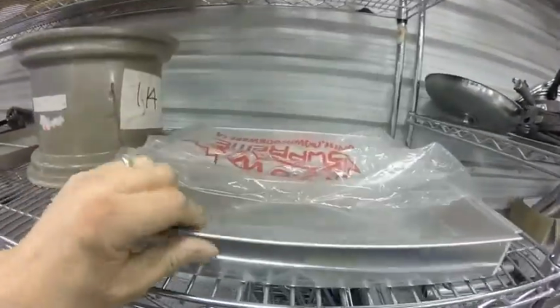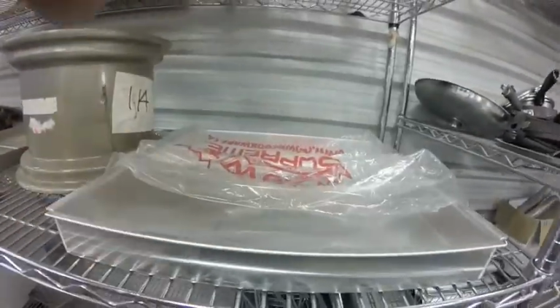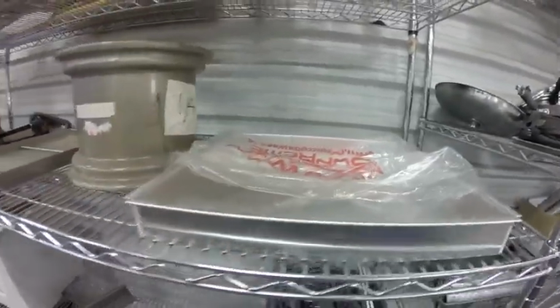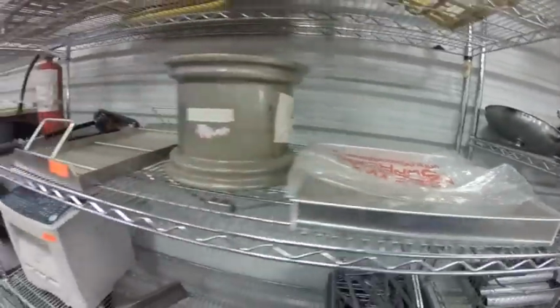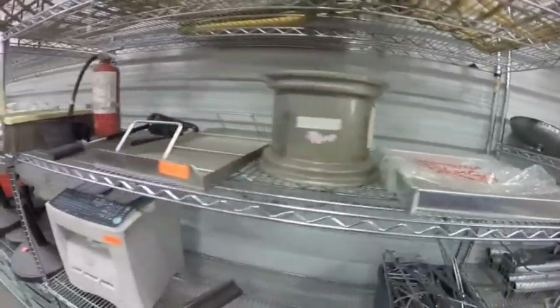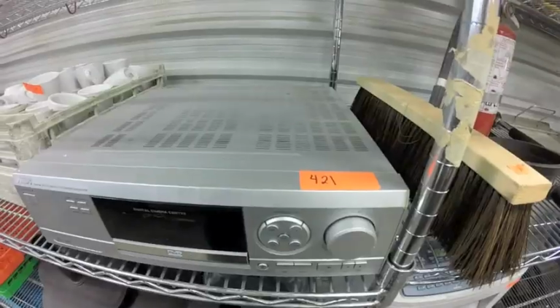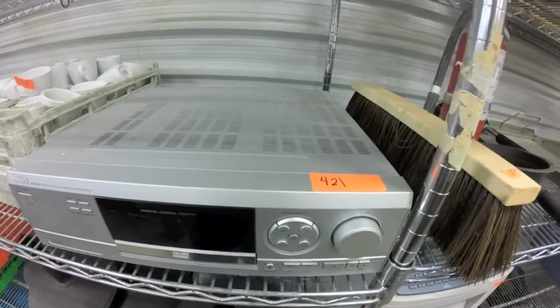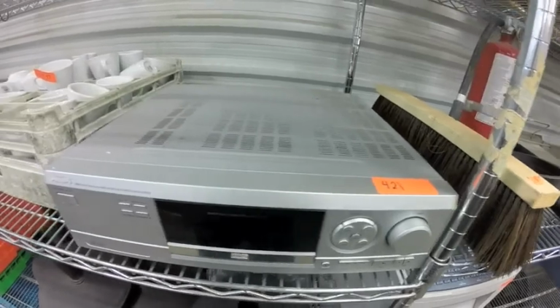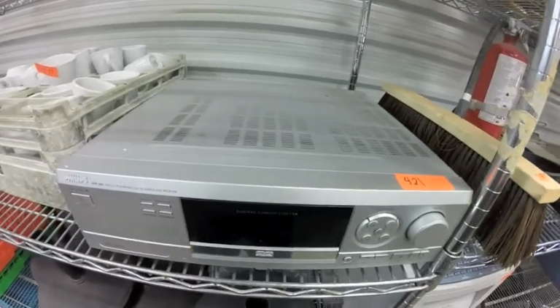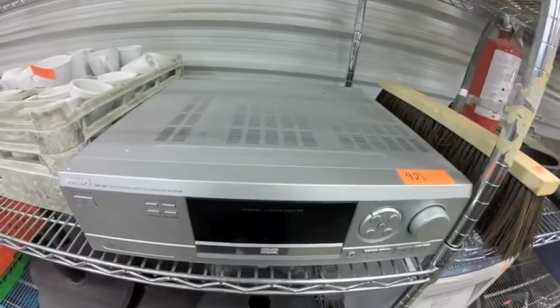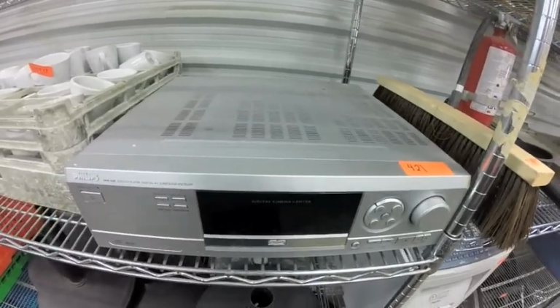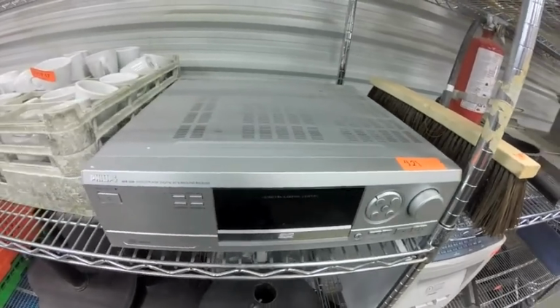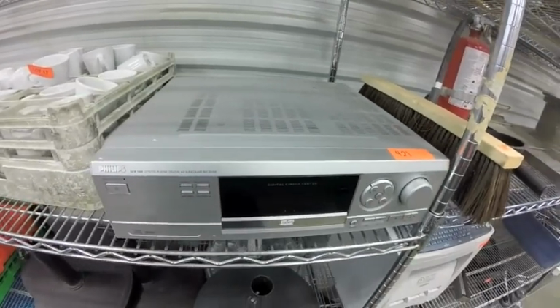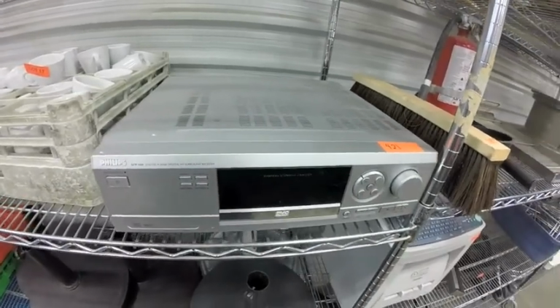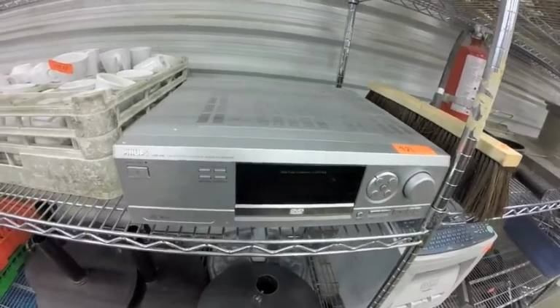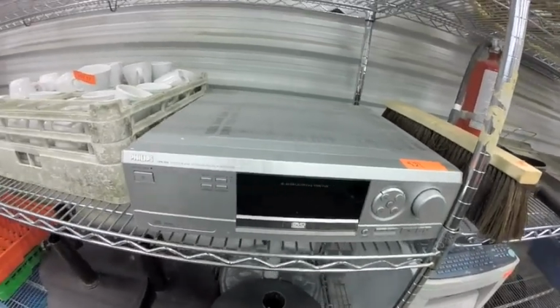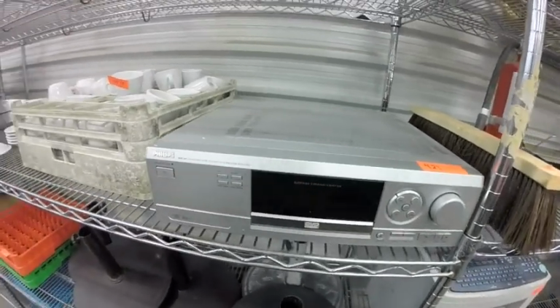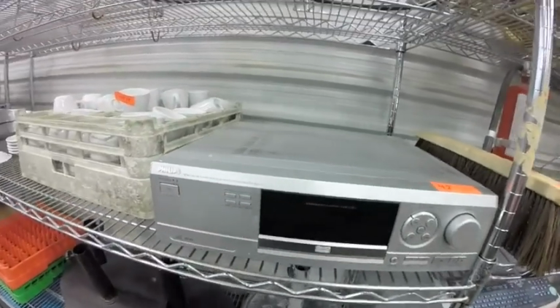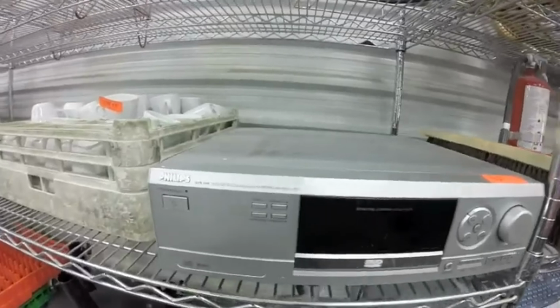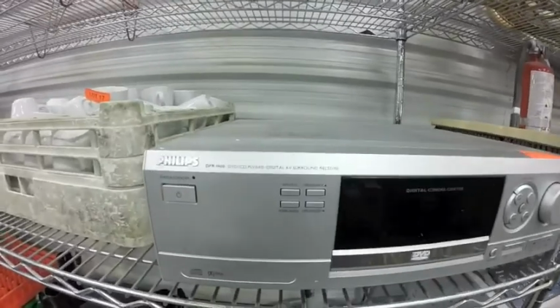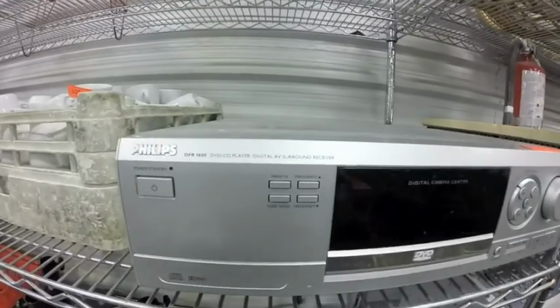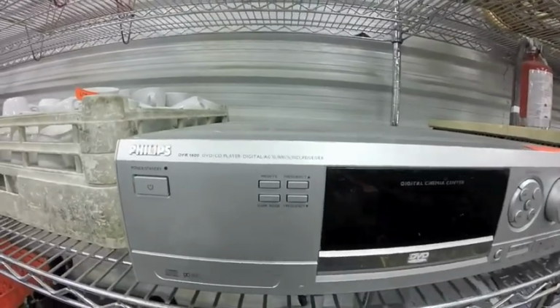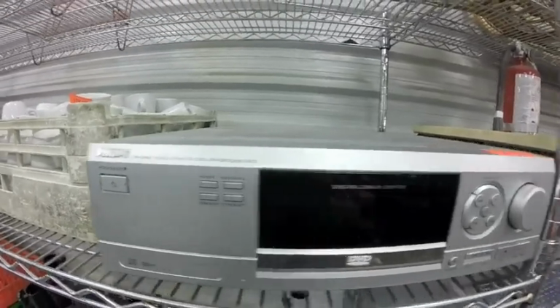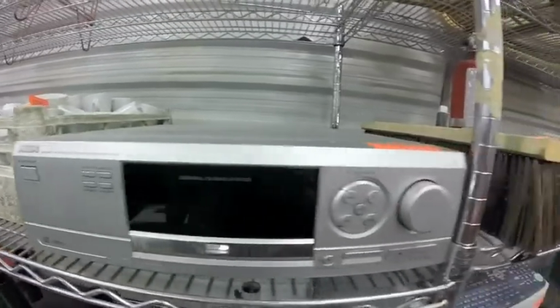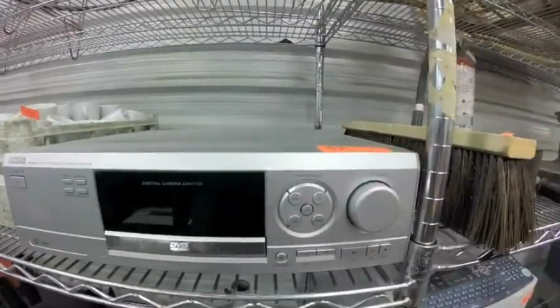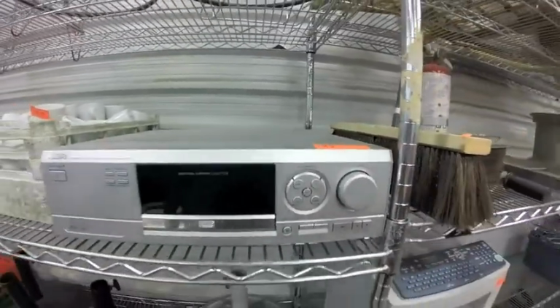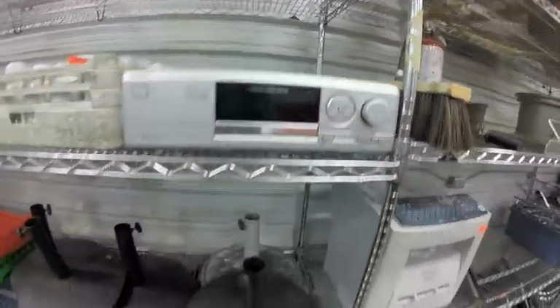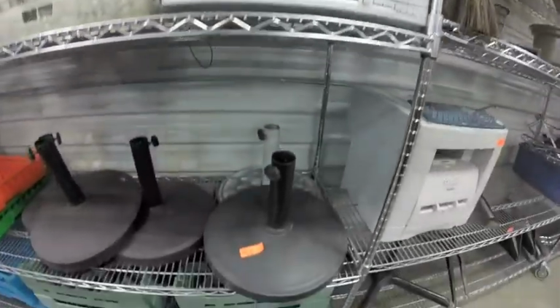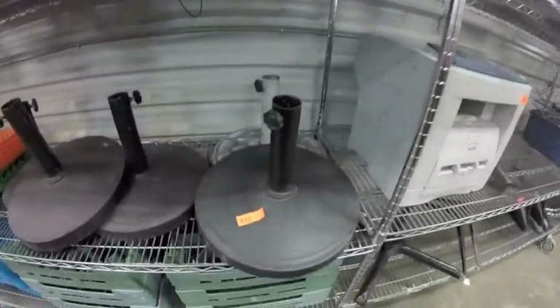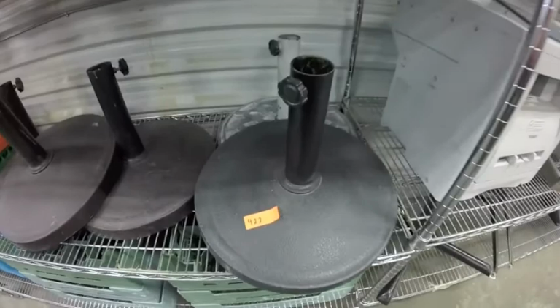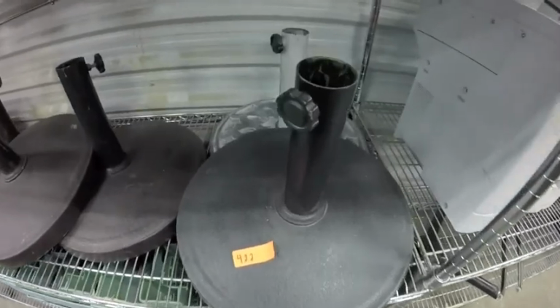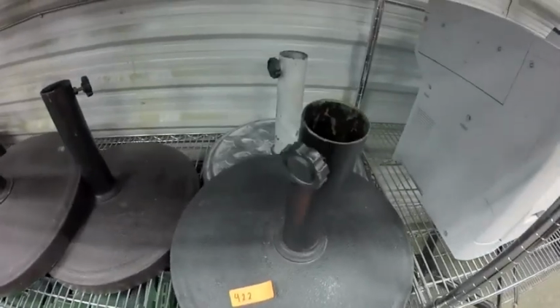Nice kind of baking pan. Lot 421 — a Philips DFR 1600 DVD/CD player, surround receiver, quite nice. Lot 422 are these table bases.